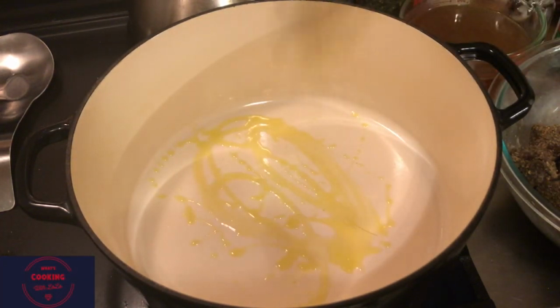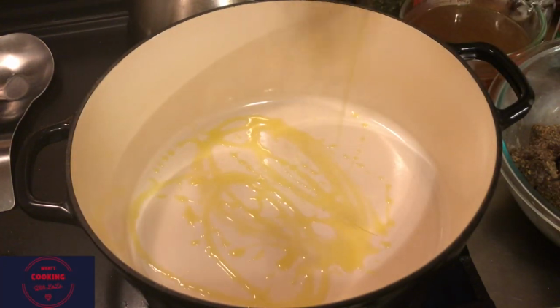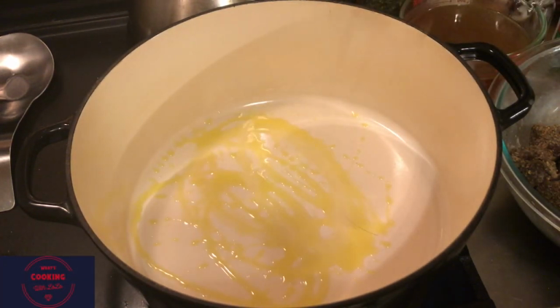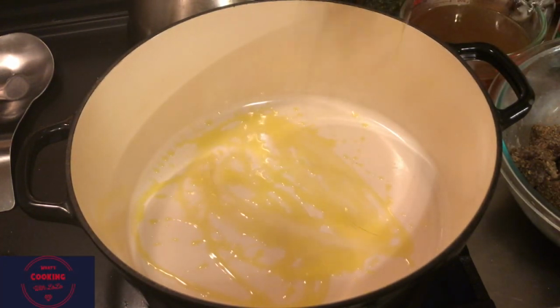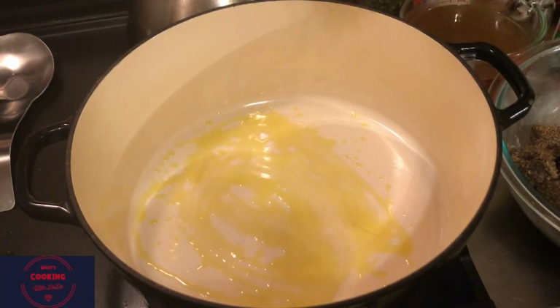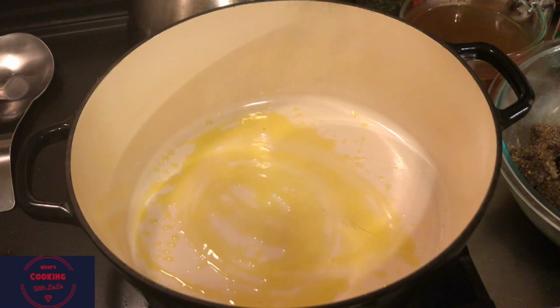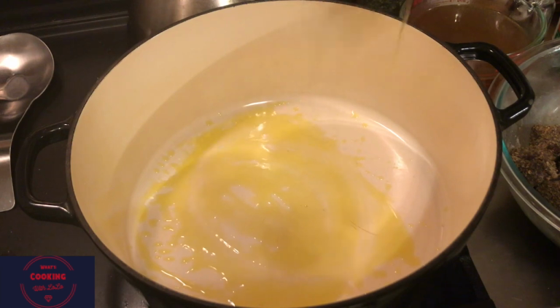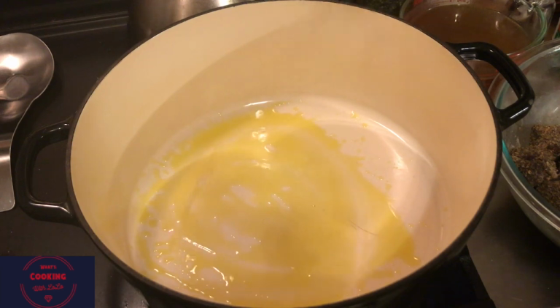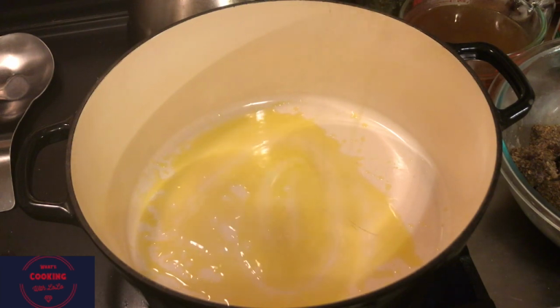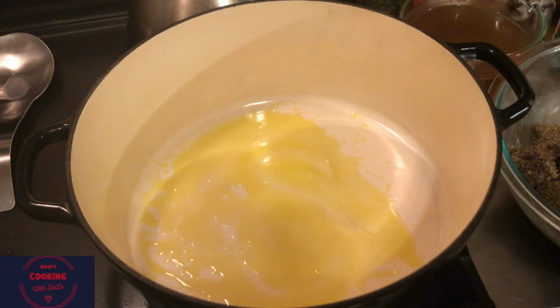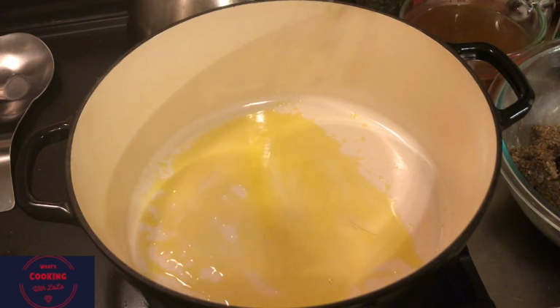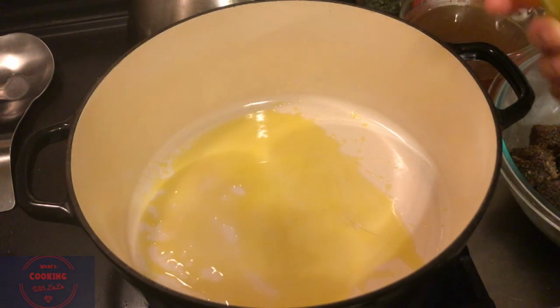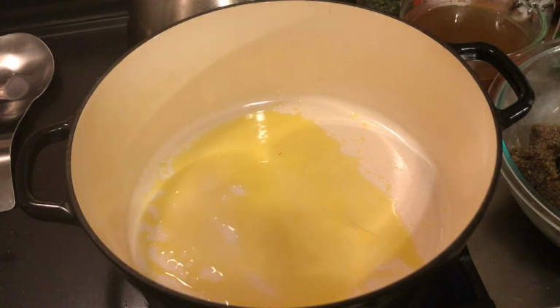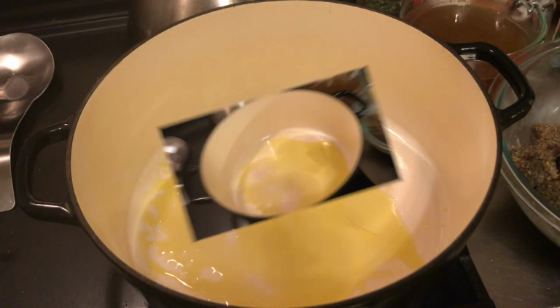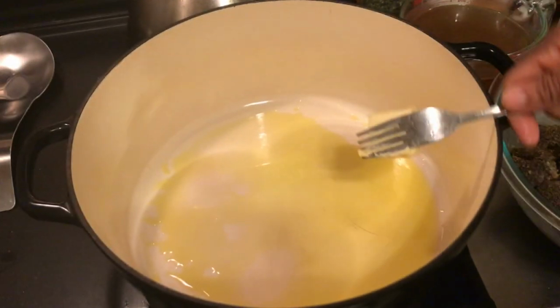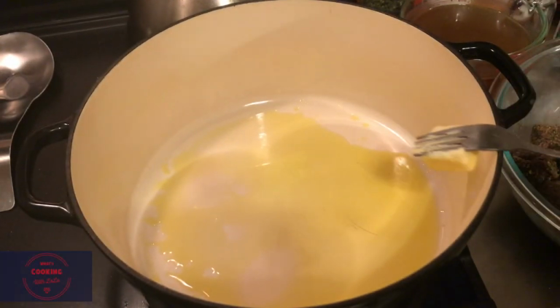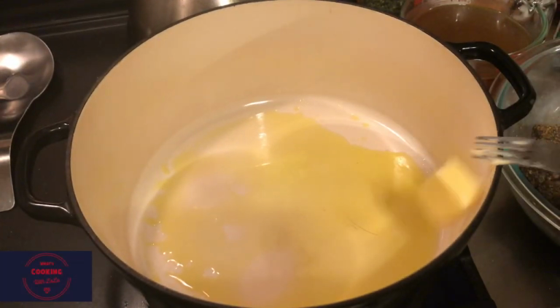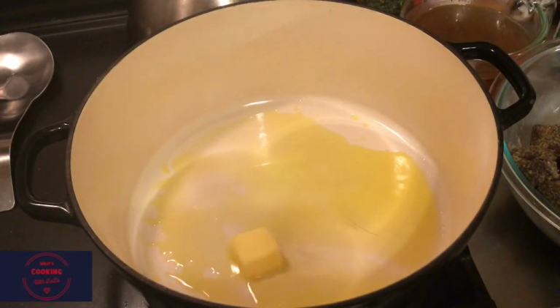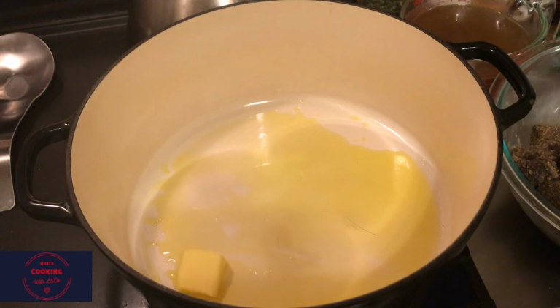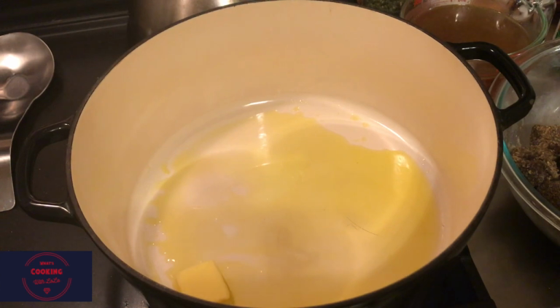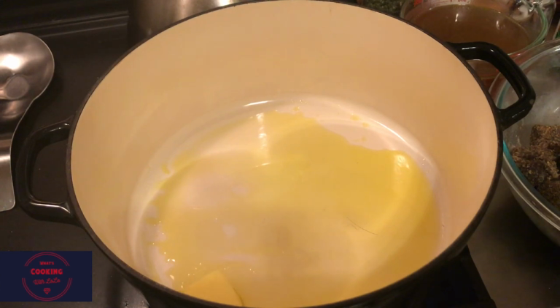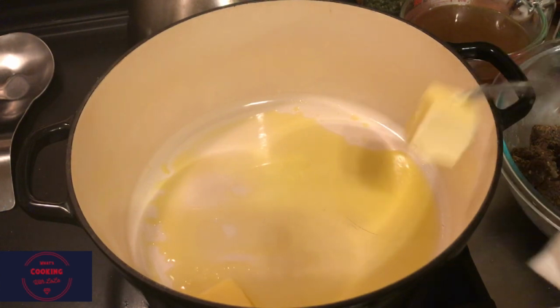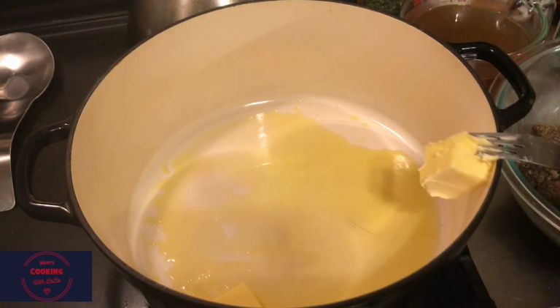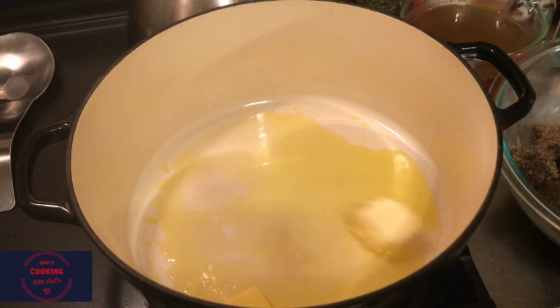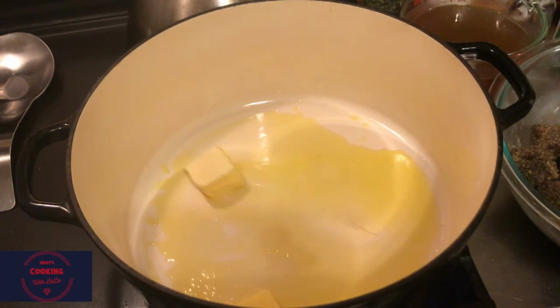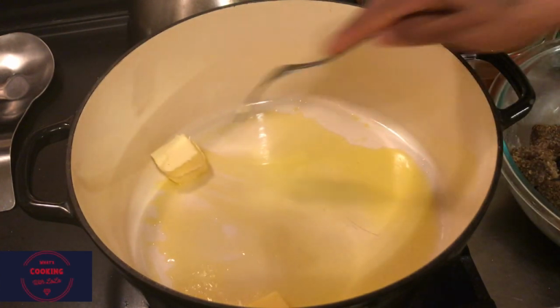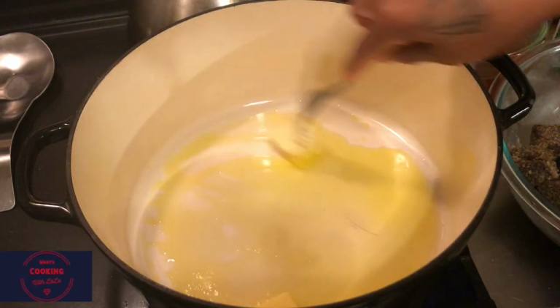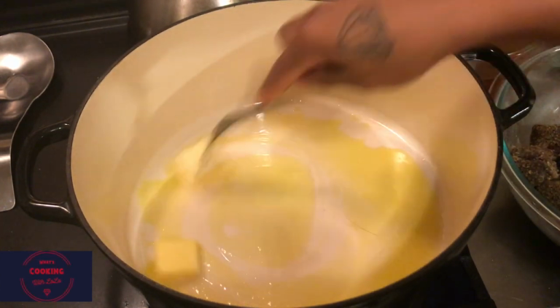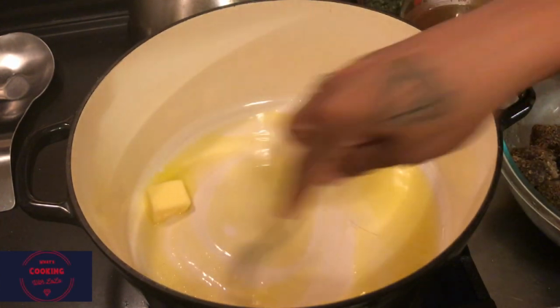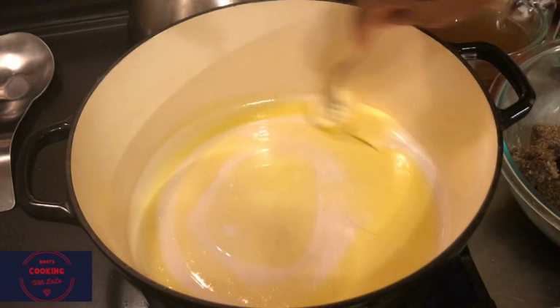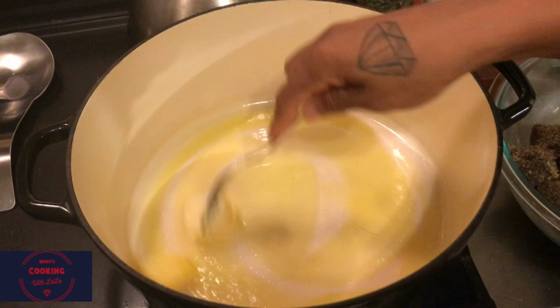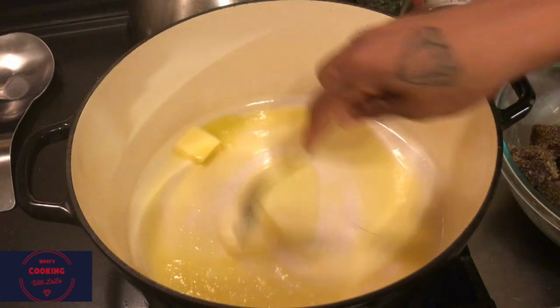I took out big mama - yes, she does get the job done. I'm gonna put in the bottom of the pan some olive oil - that's about two tablespoons of olive oil - as well as two tablespoons of butter.